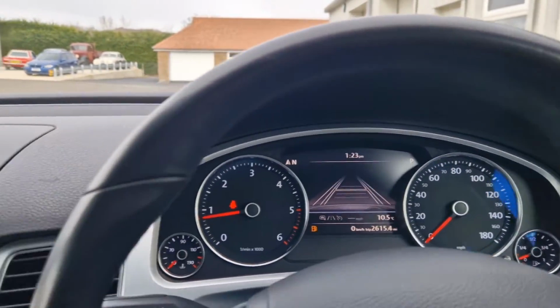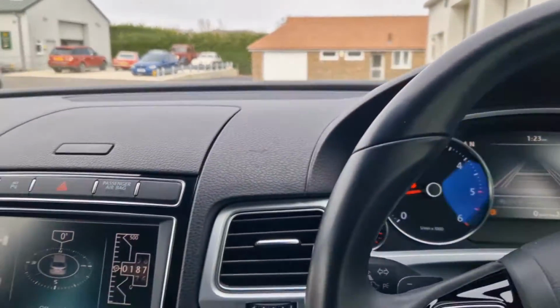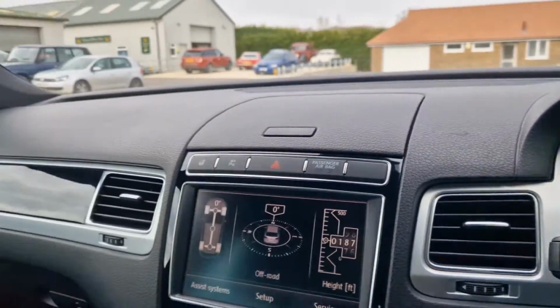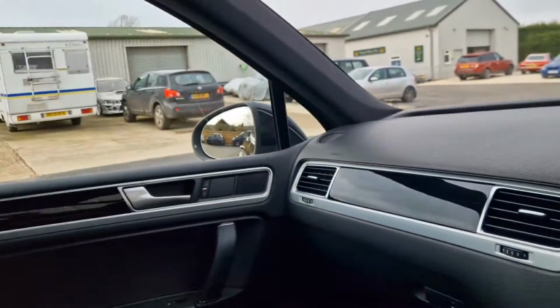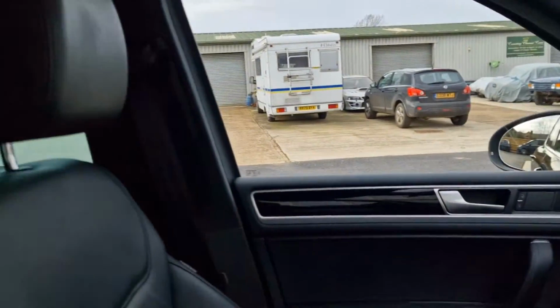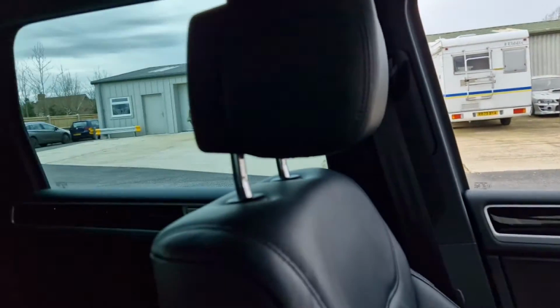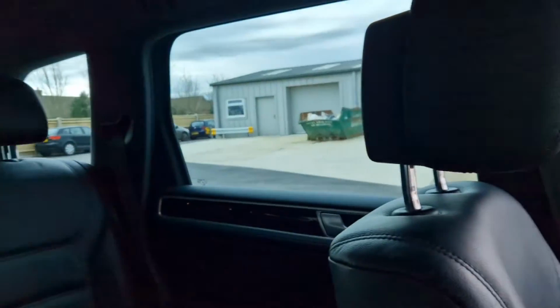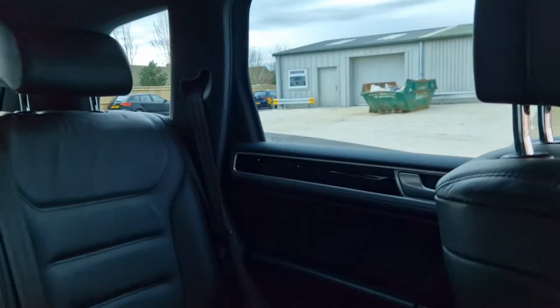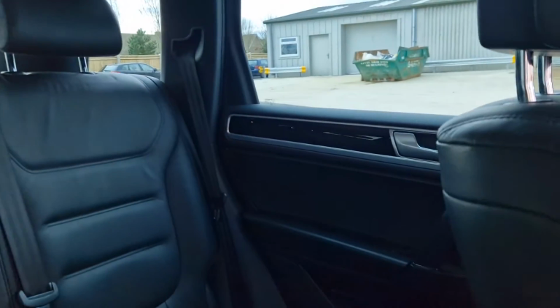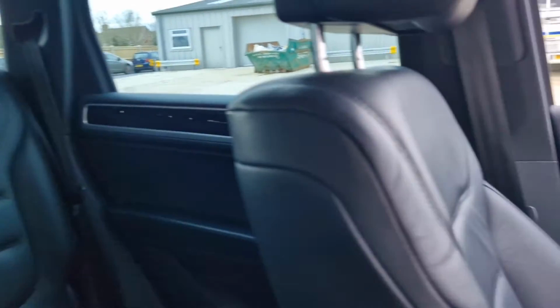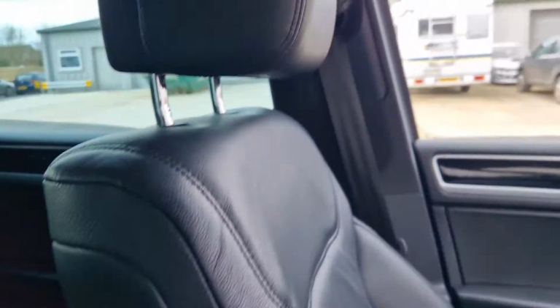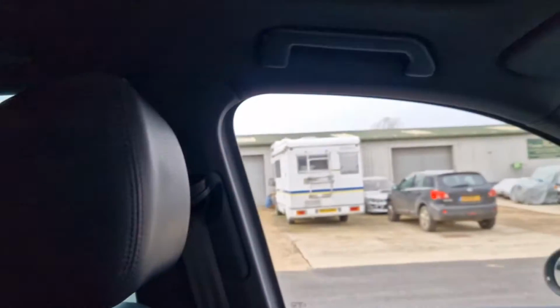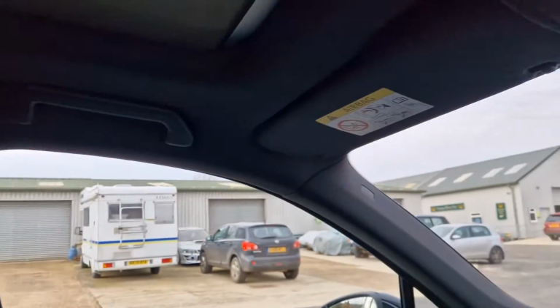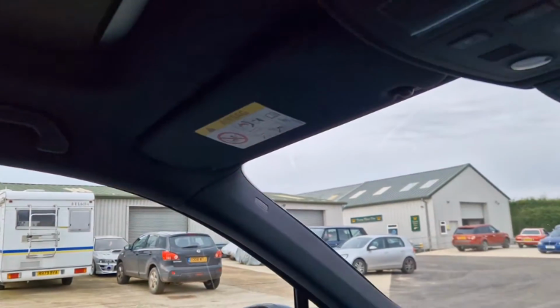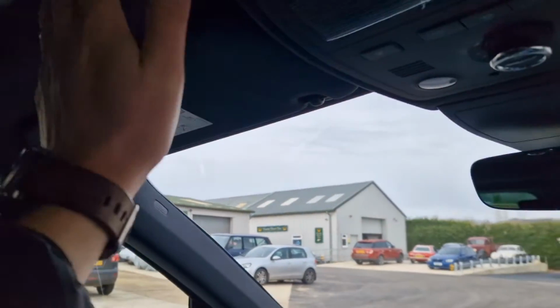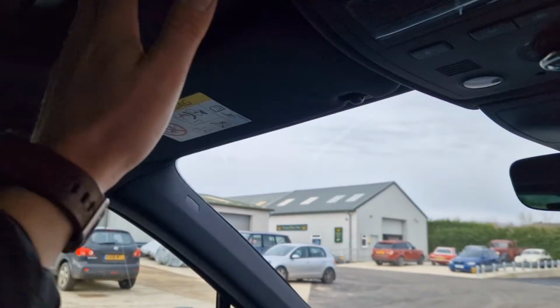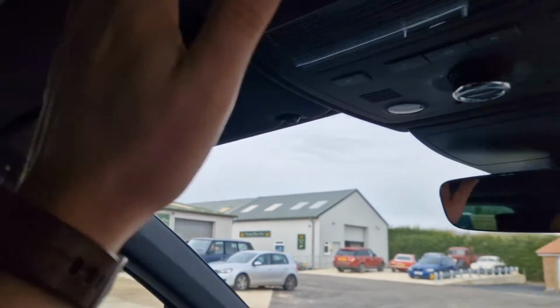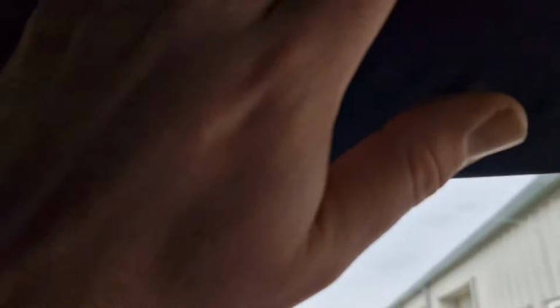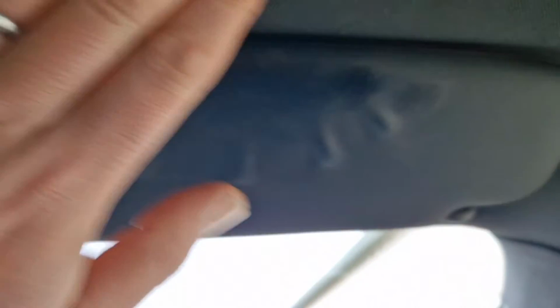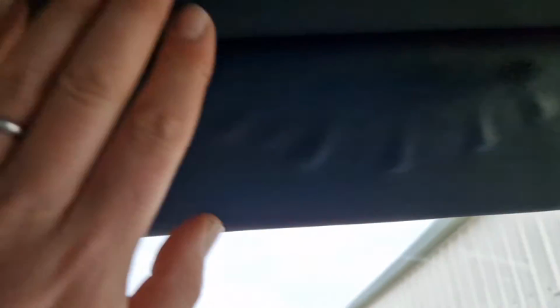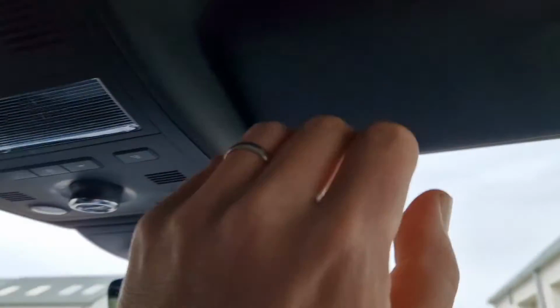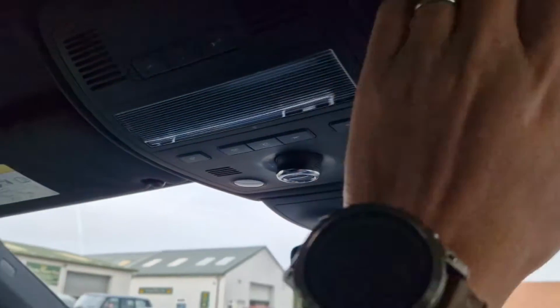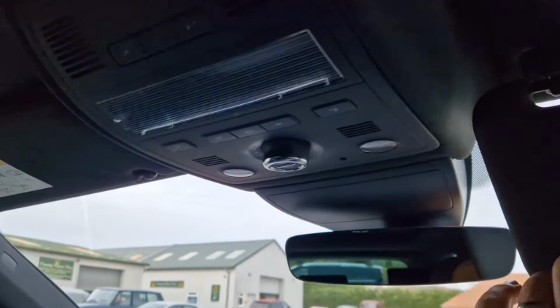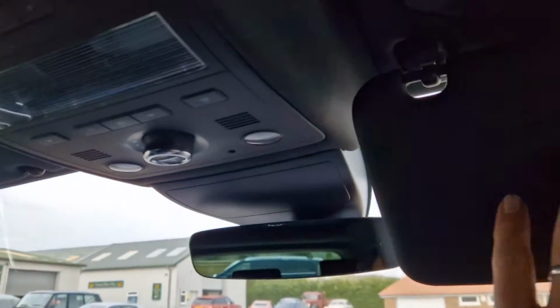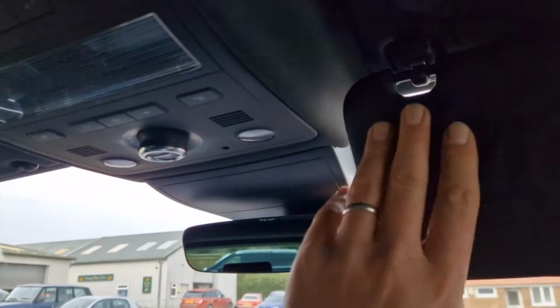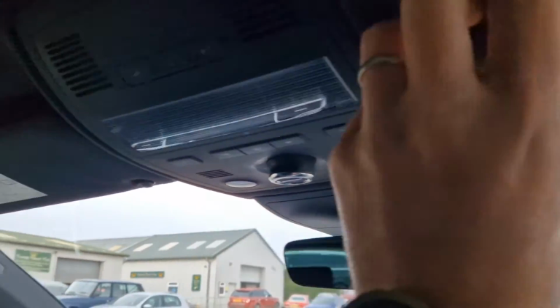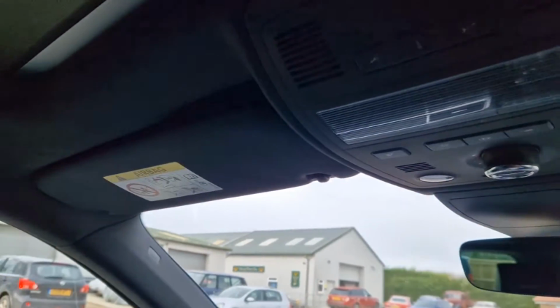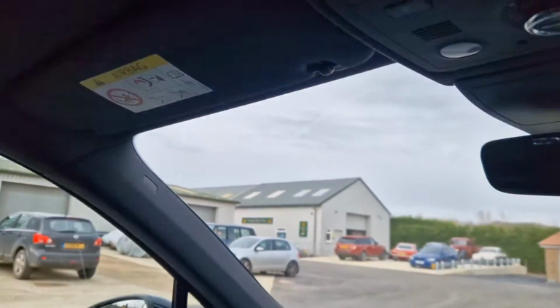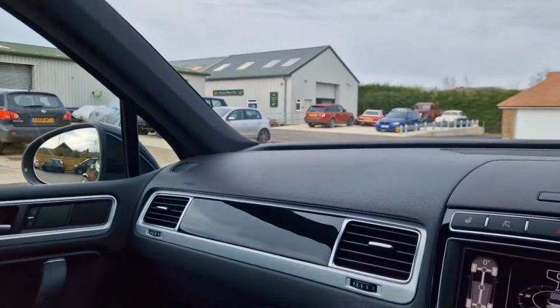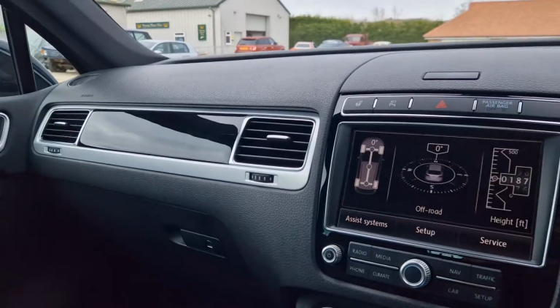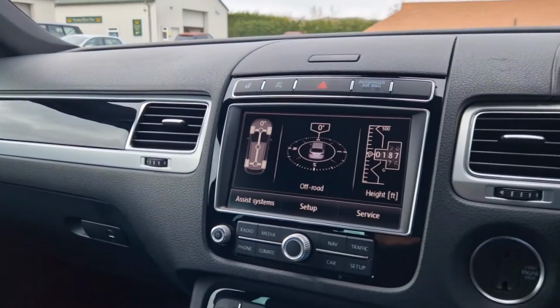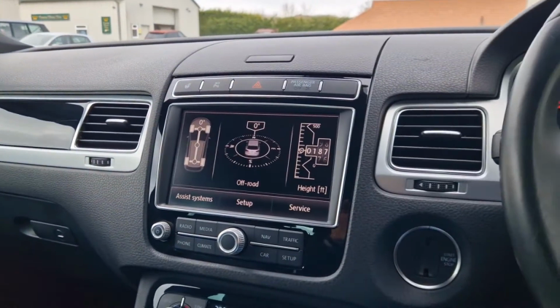That's pretty much it, I think. I've shown you all the bits and pieces that the car's got. Overall, really lovely condition — no marks to the headlining or anything like that. All really nice. I hope that gives you enough information.